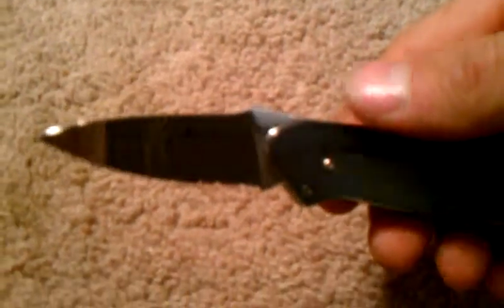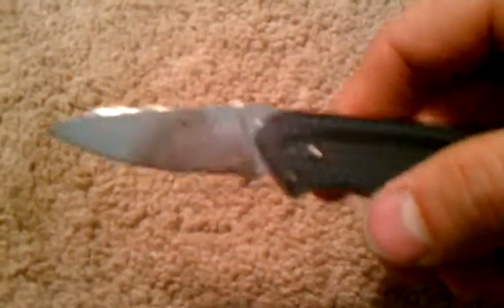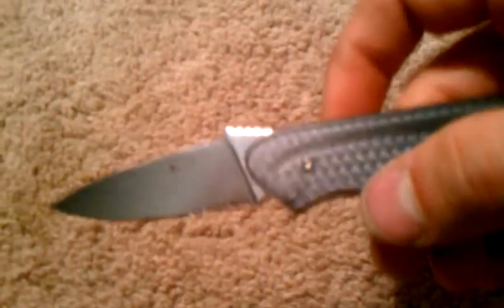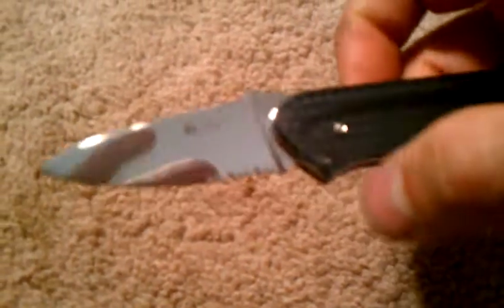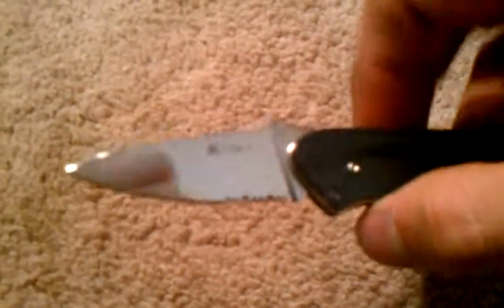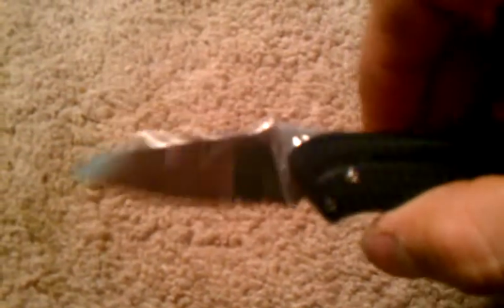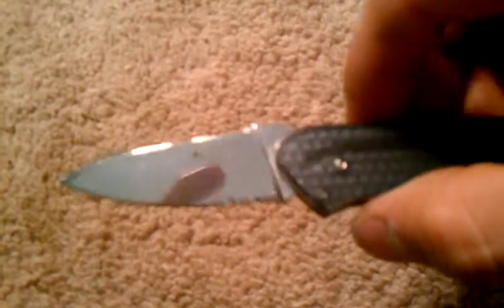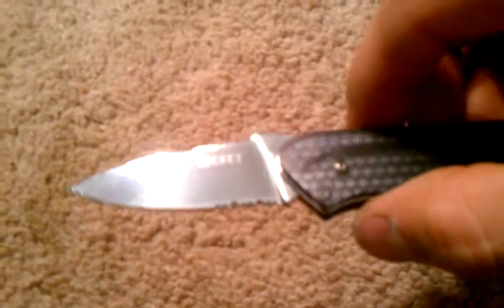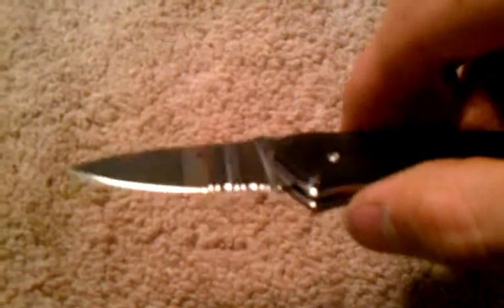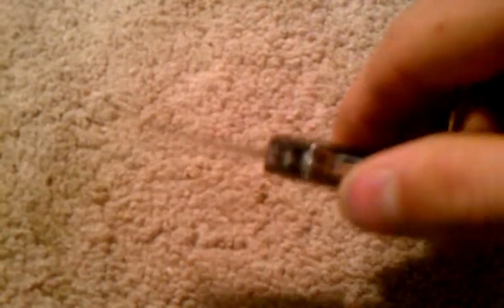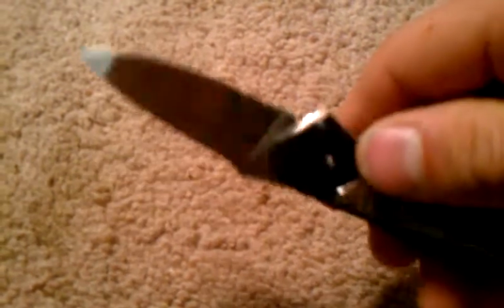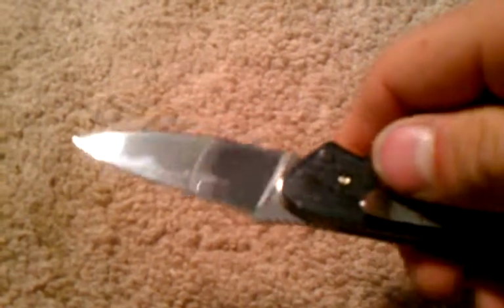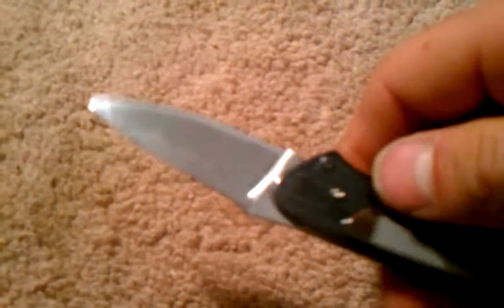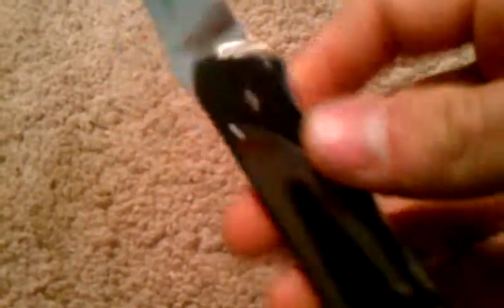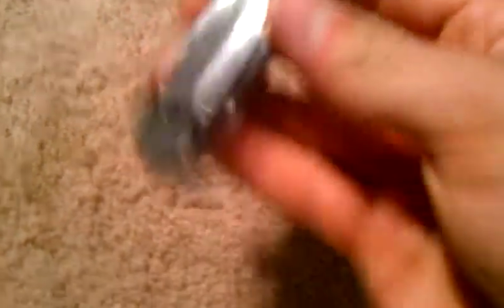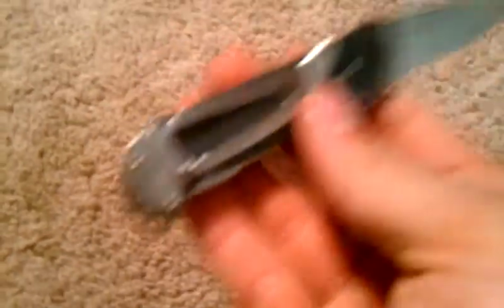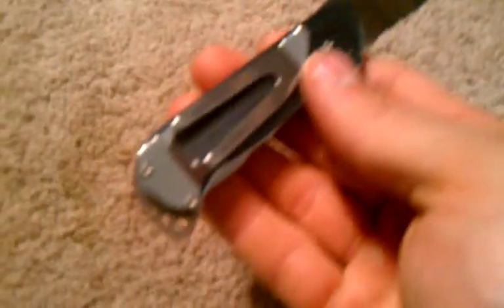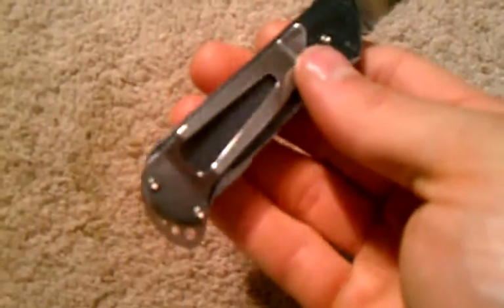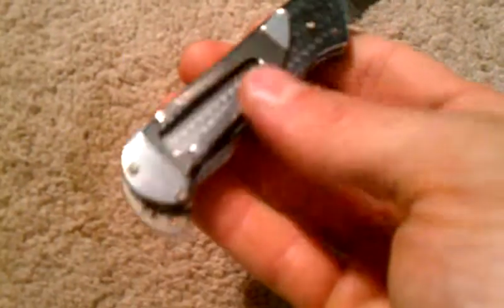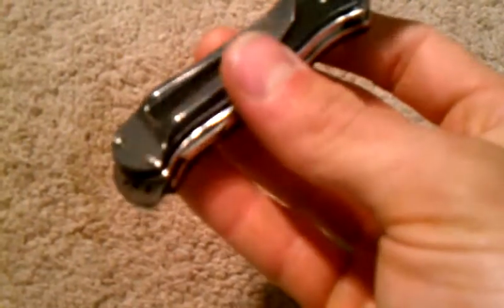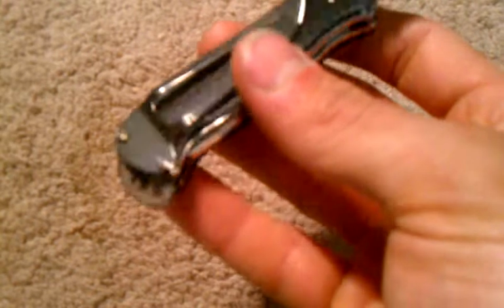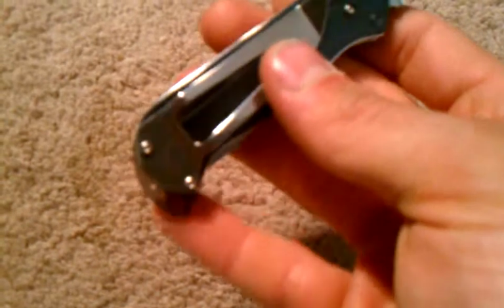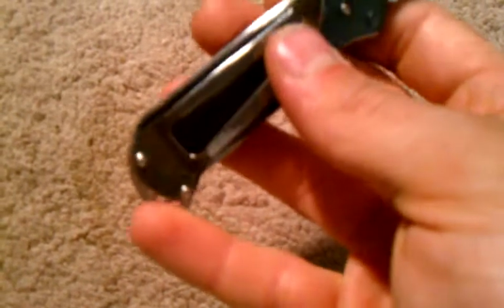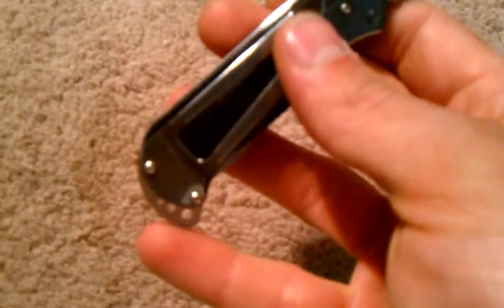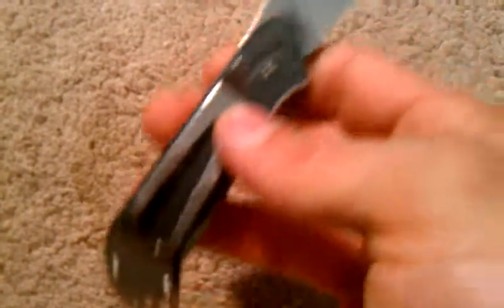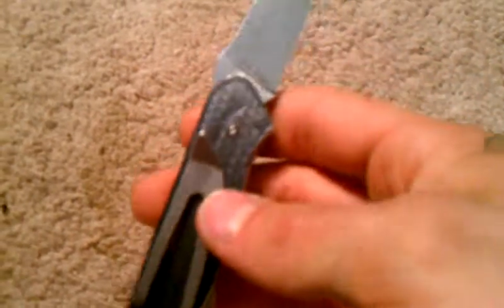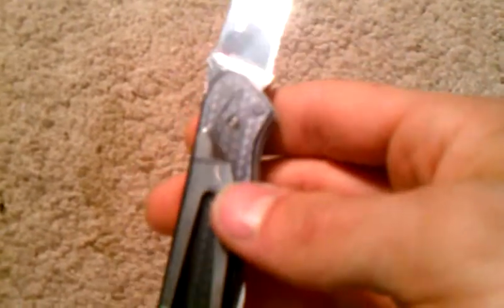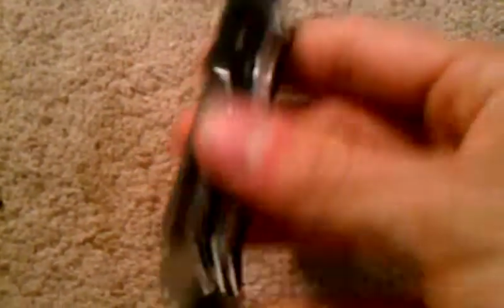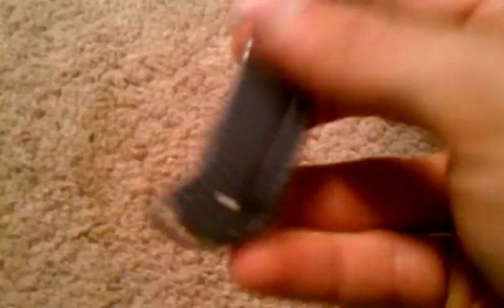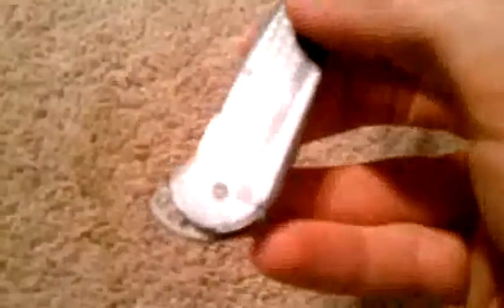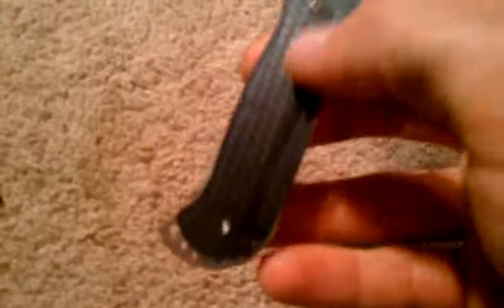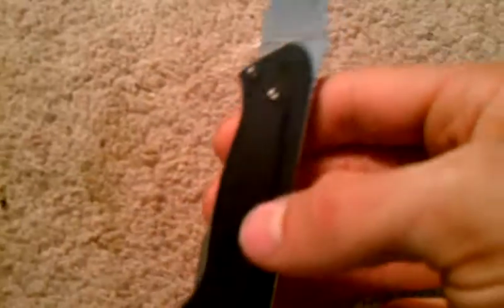I bought this mostly because it's different. I've never seen any other knife like this really. It's got a huge pocket clip, tip-up carry. It's non-reversible.